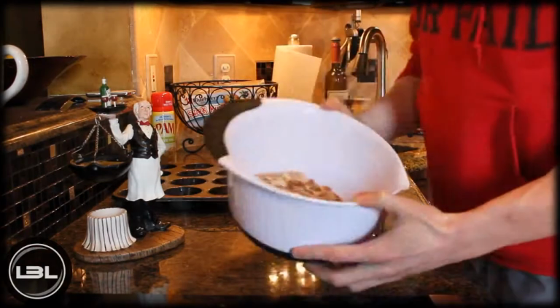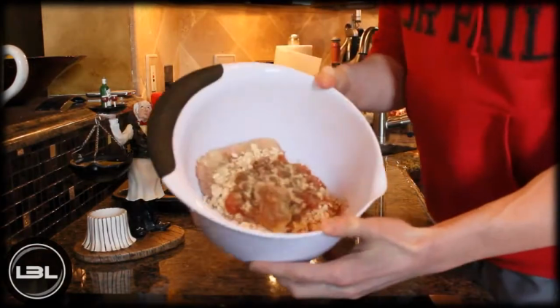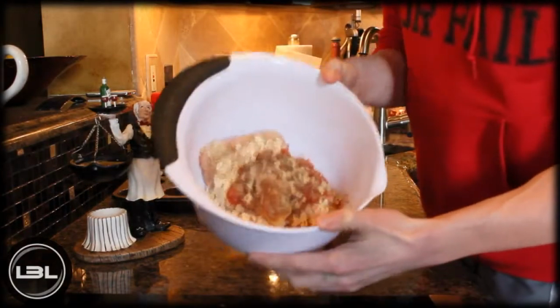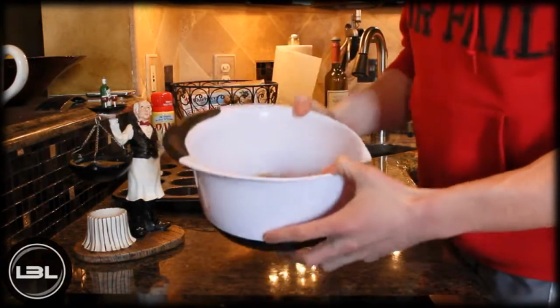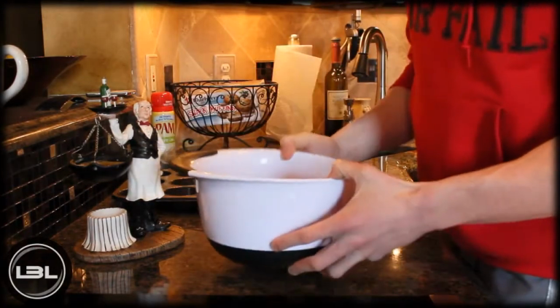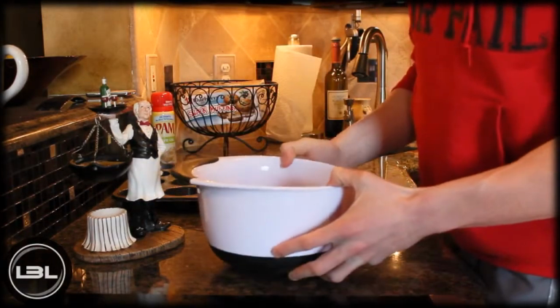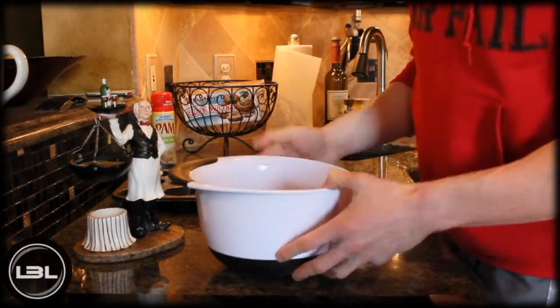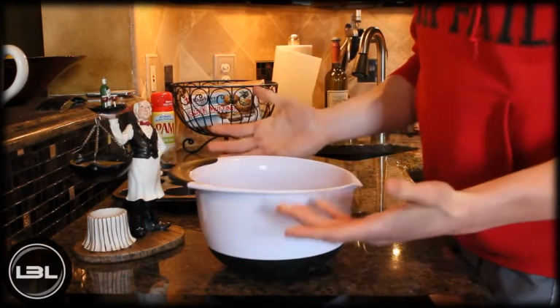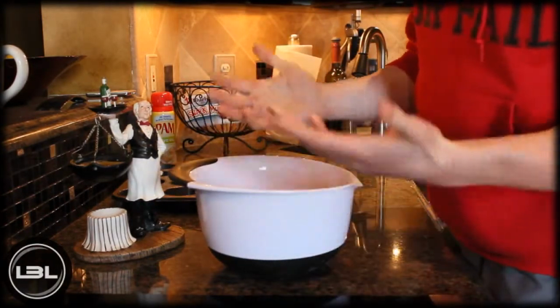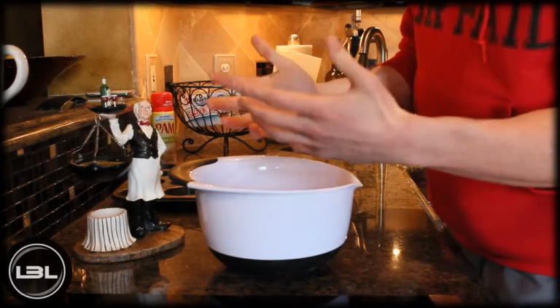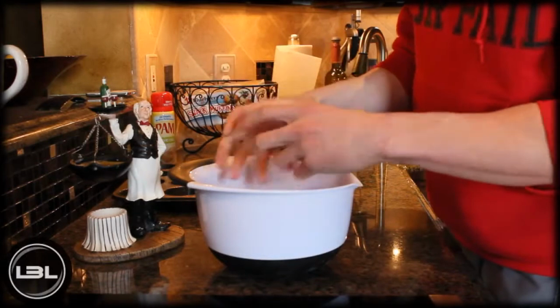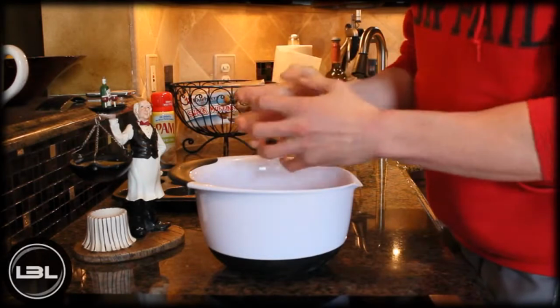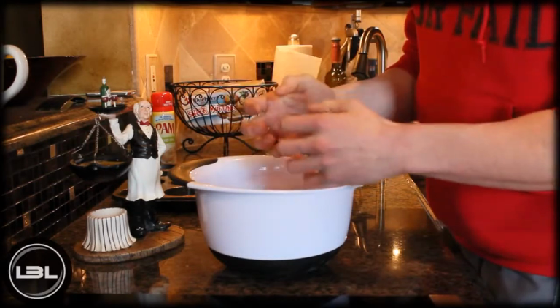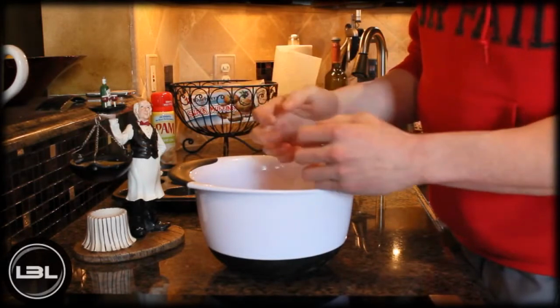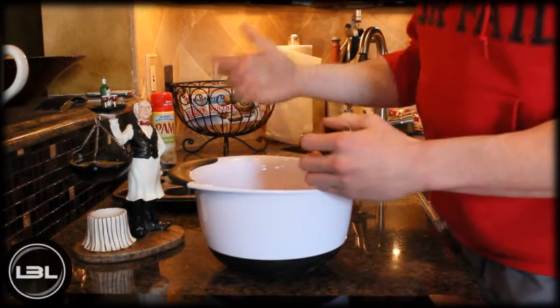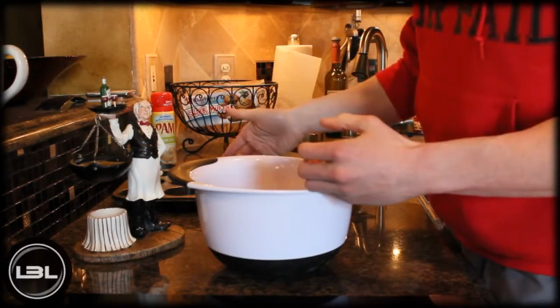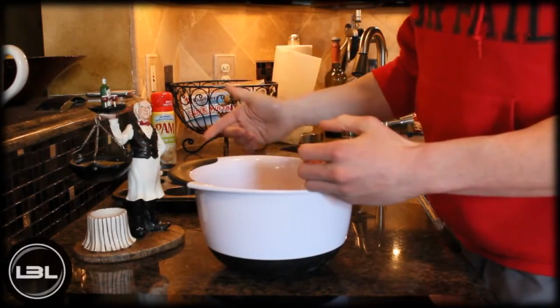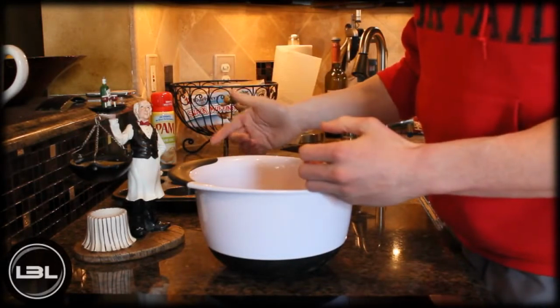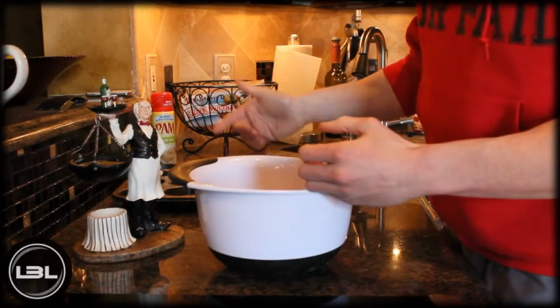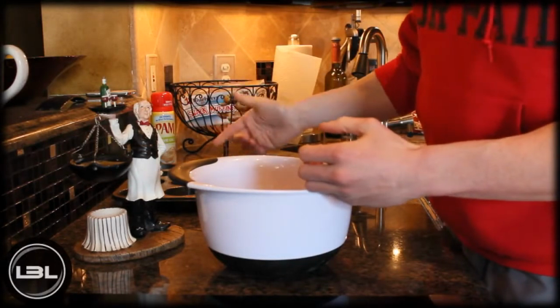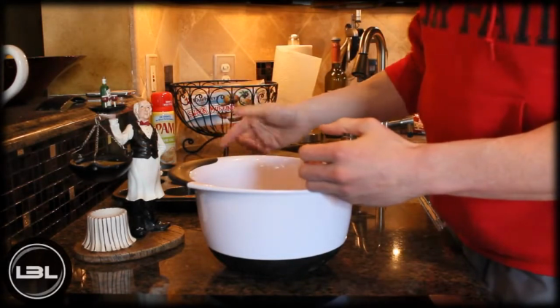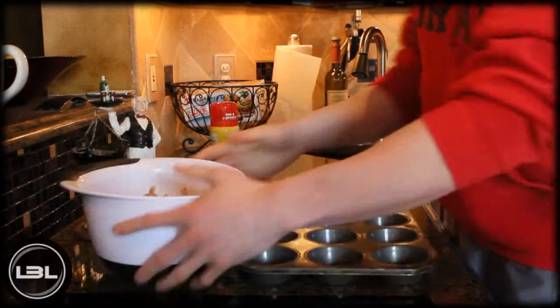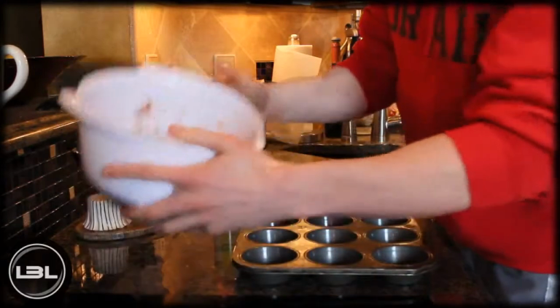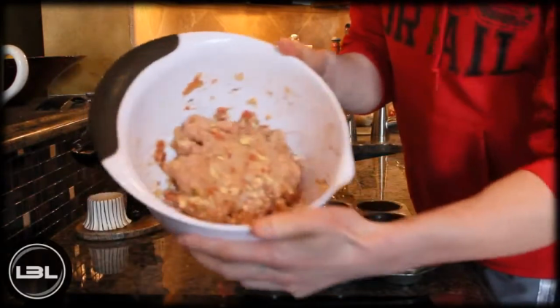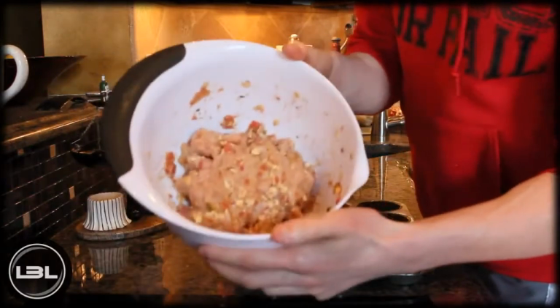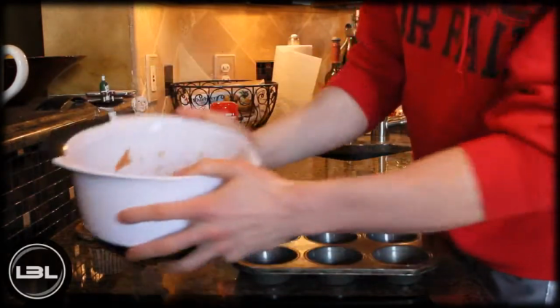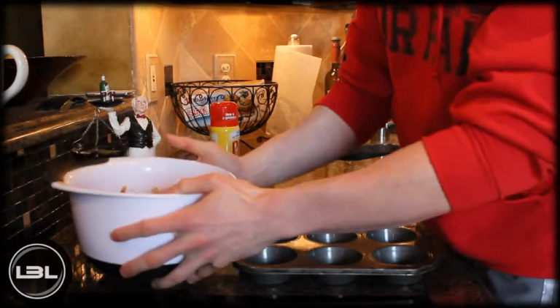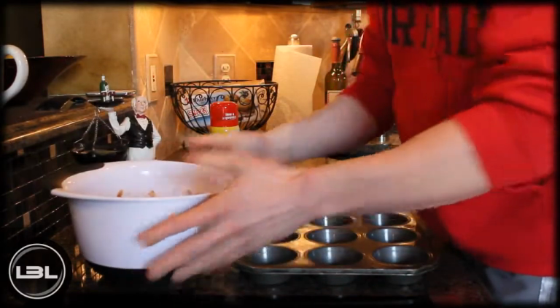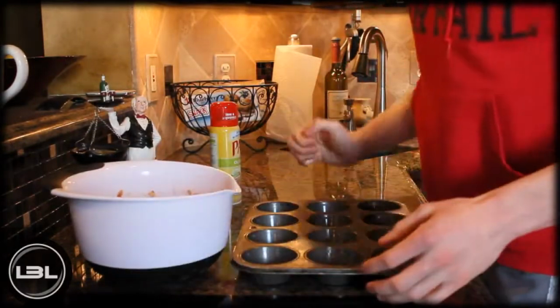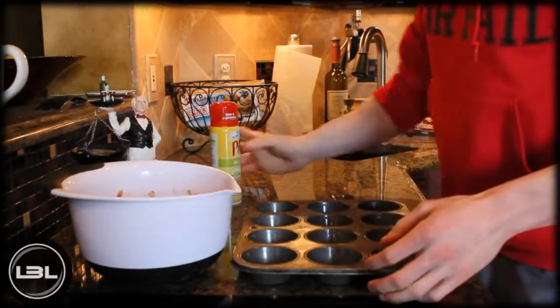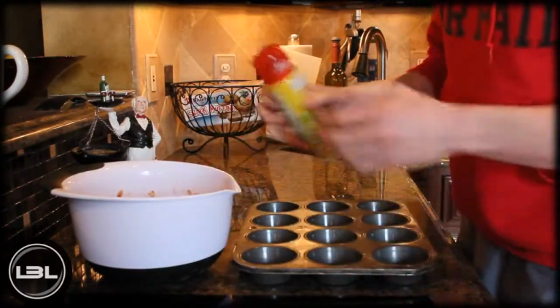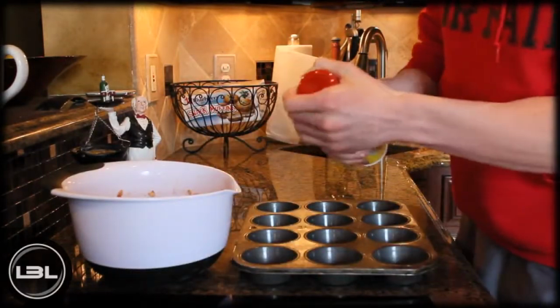Now is the time where you have to get your hands a little bit messy — basically you just take your hands and mix it all together, and then we'll form it into actual turkey muffins. I just got done mixing this up and went ahead and washed my hands.